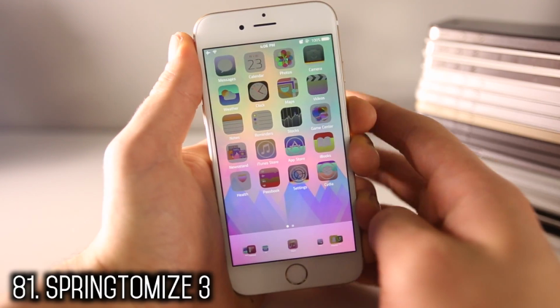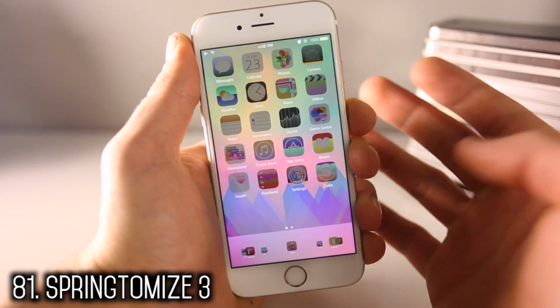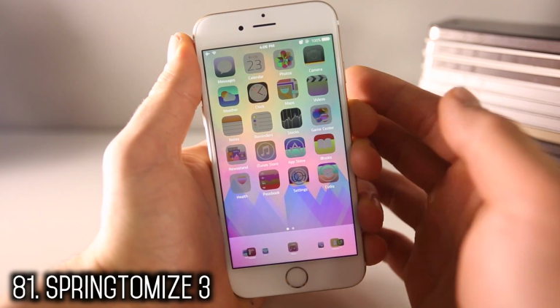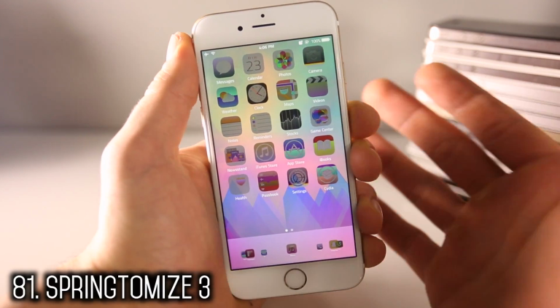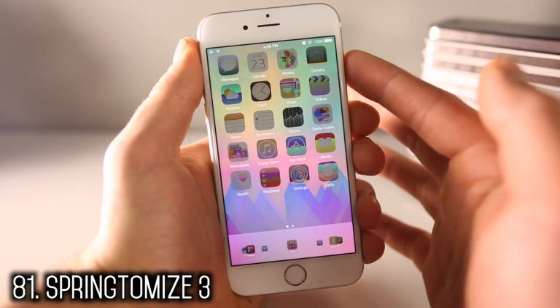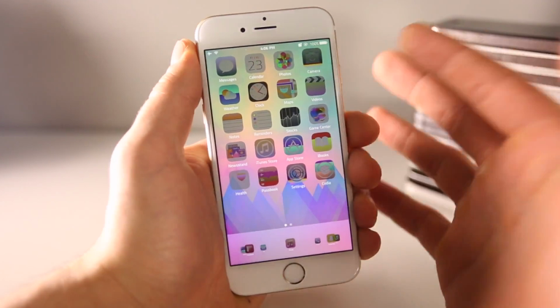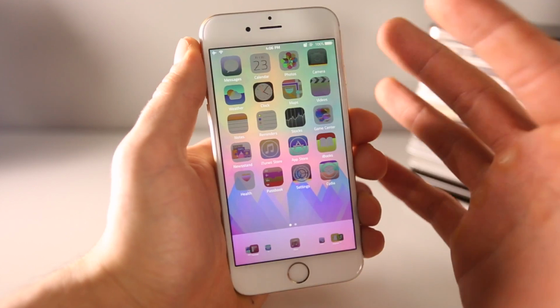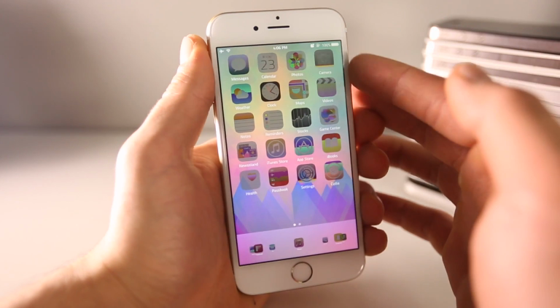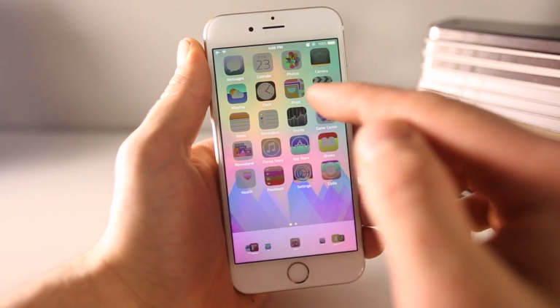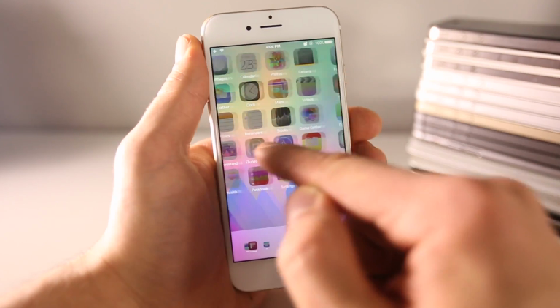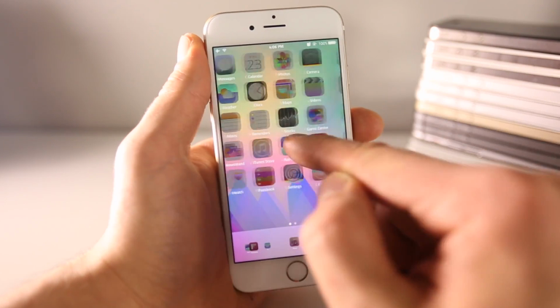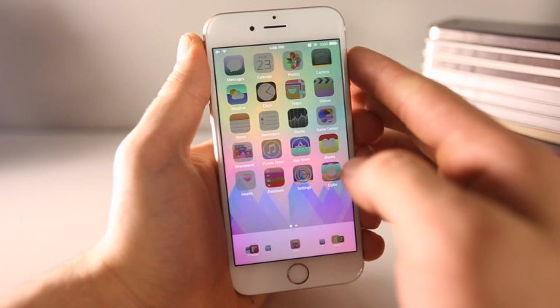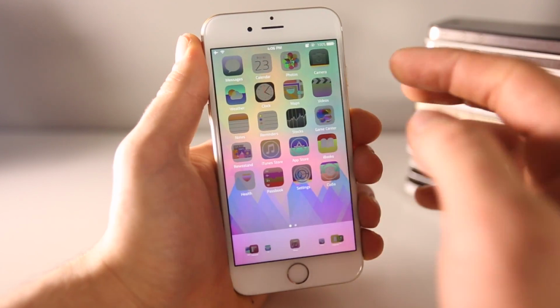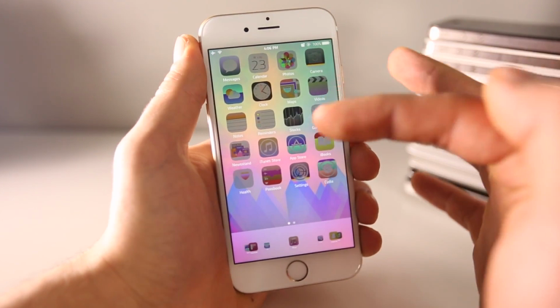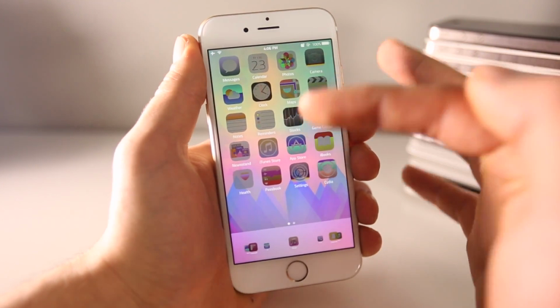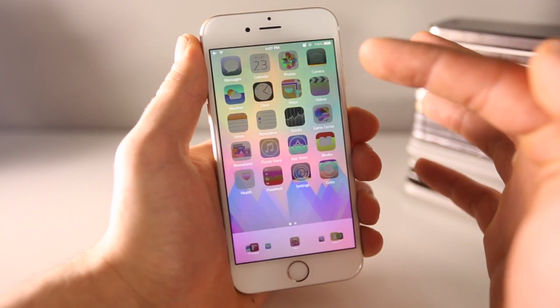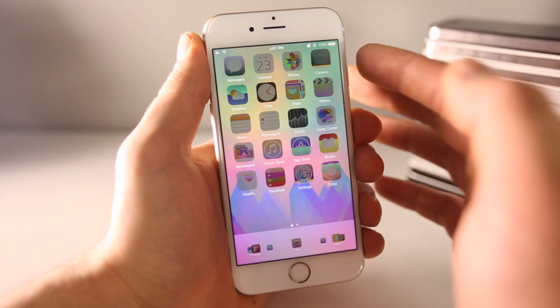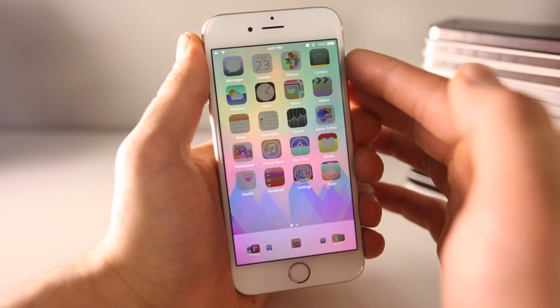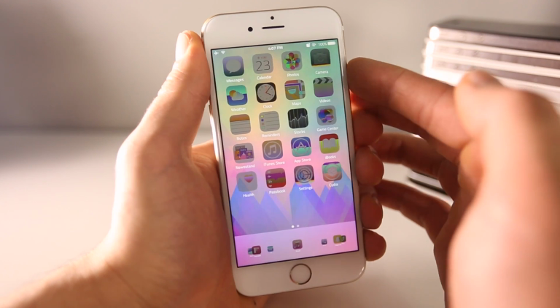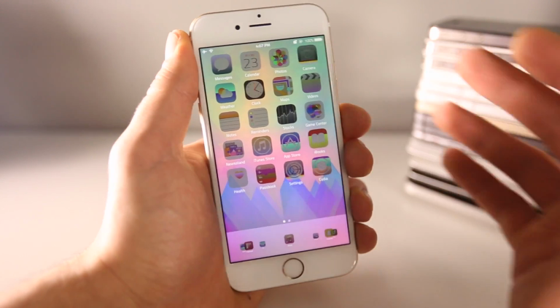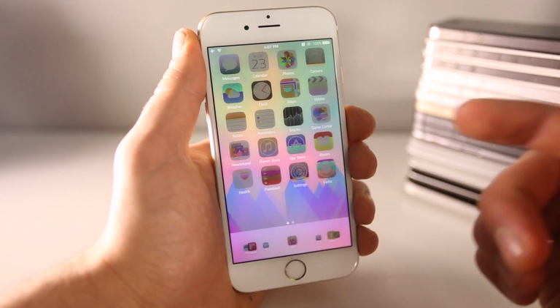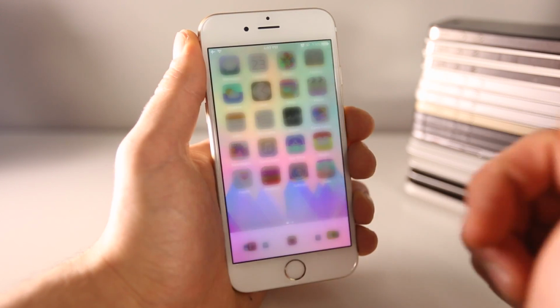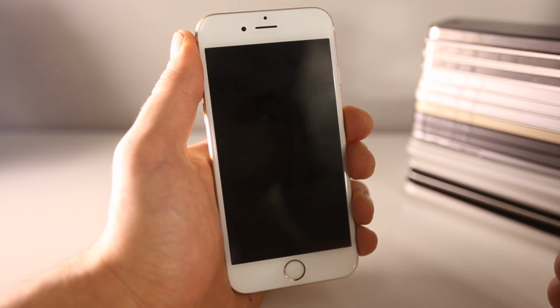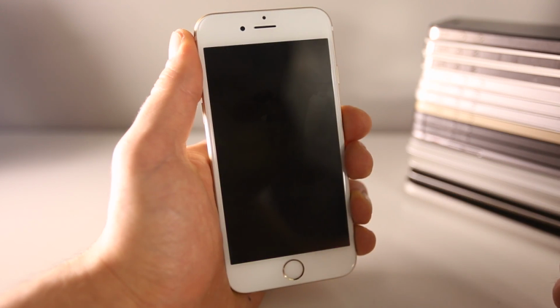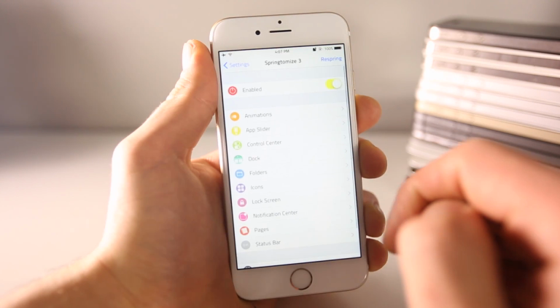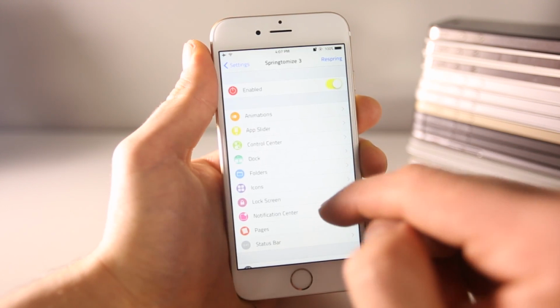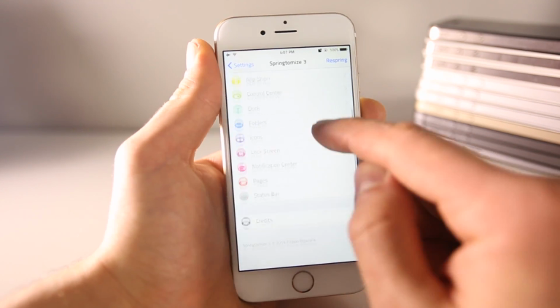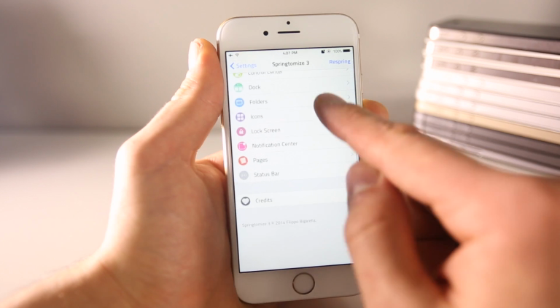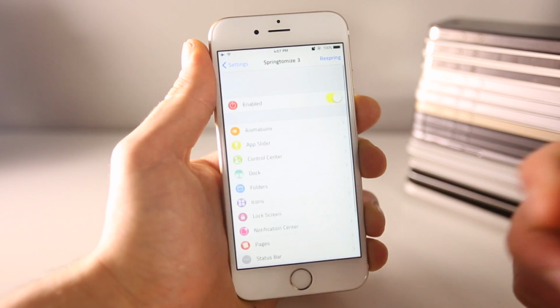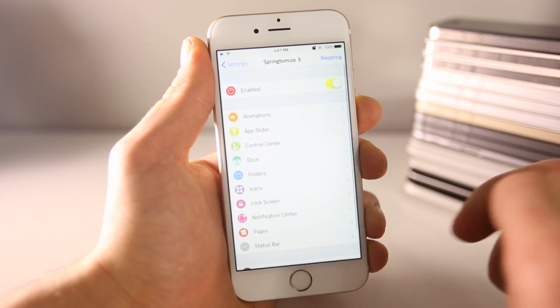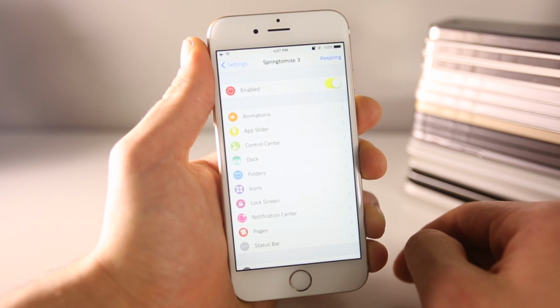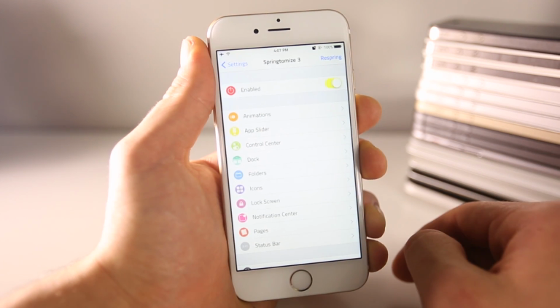Springtomize 3 is voted by some as the most customizable tweak there is. My icons have an effect on them, they're a bit more transparent, and my lock effect is different too. You can modify and customize just about every aspect of your device with Springtomize 3.